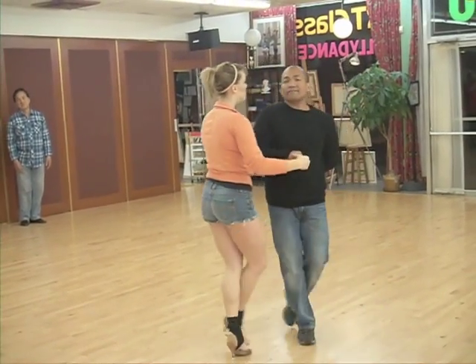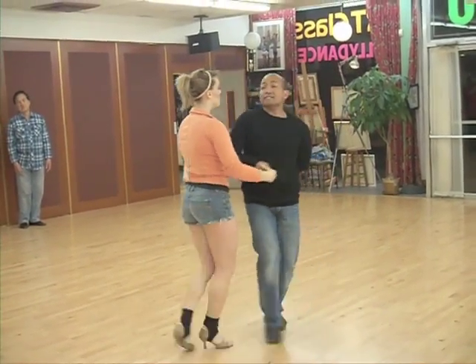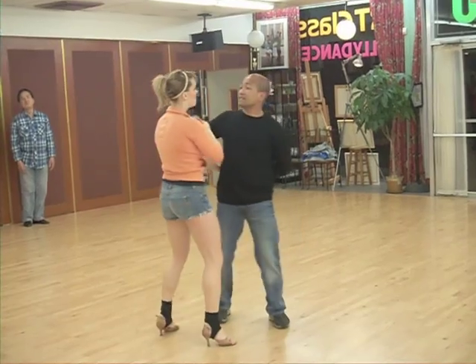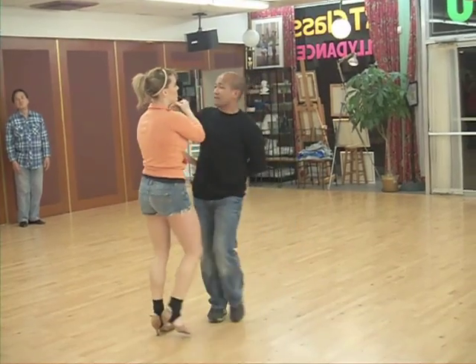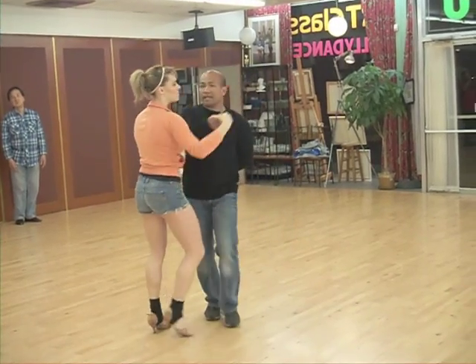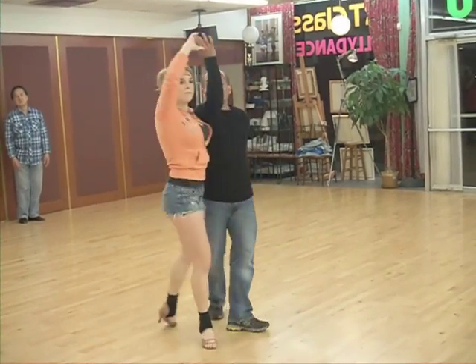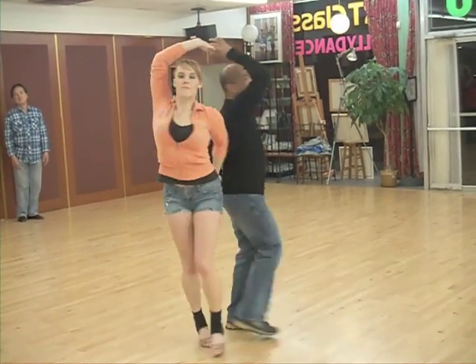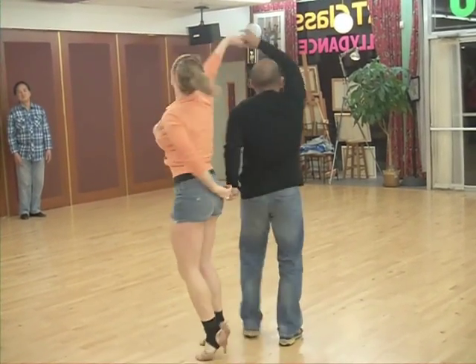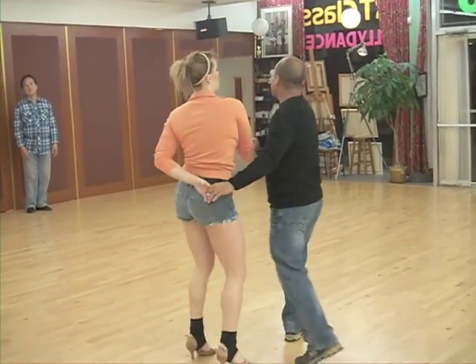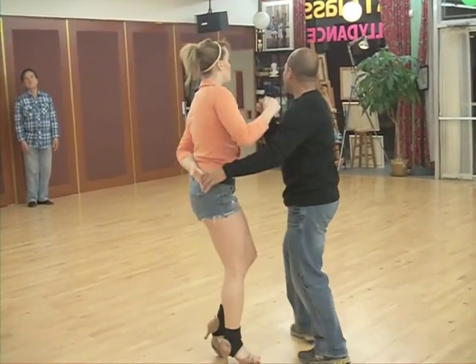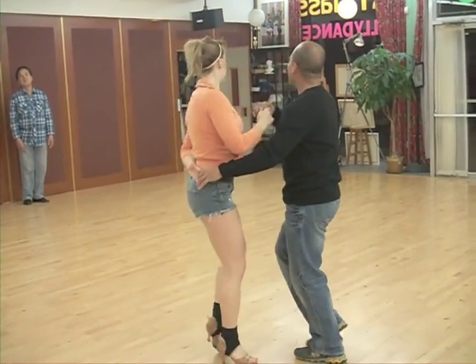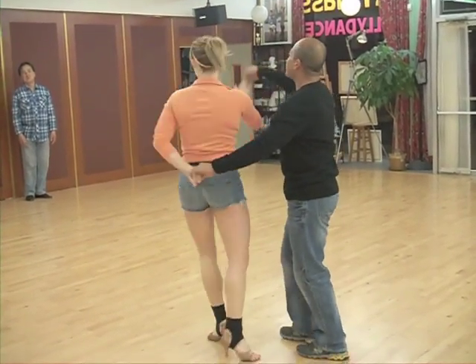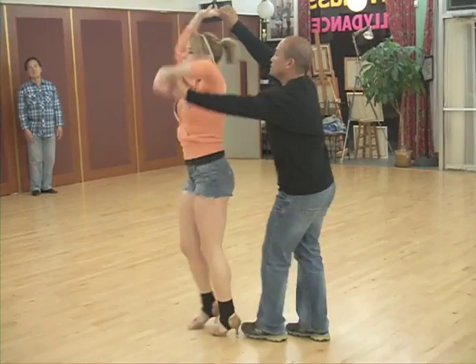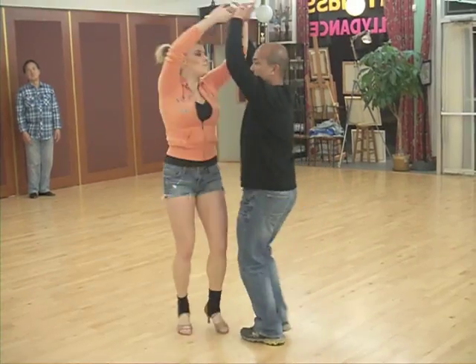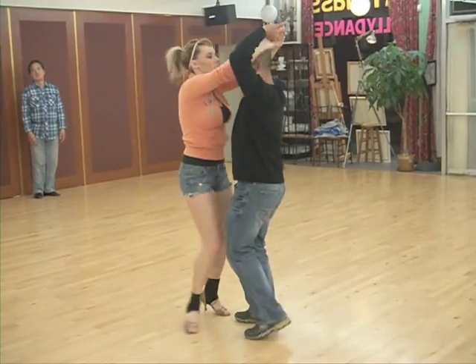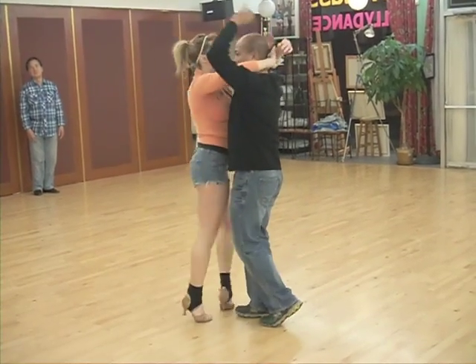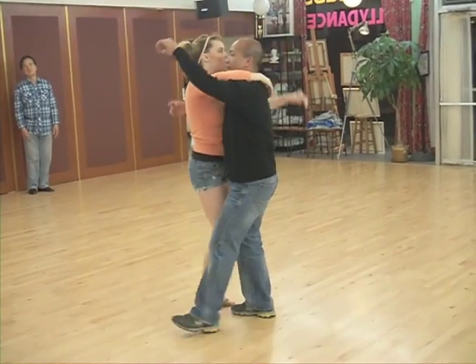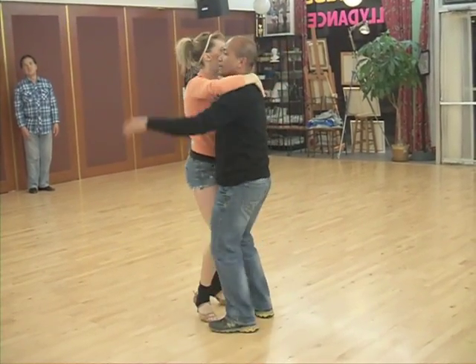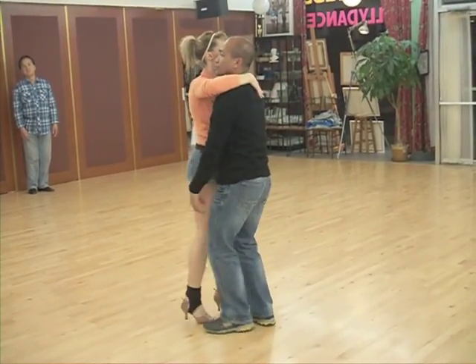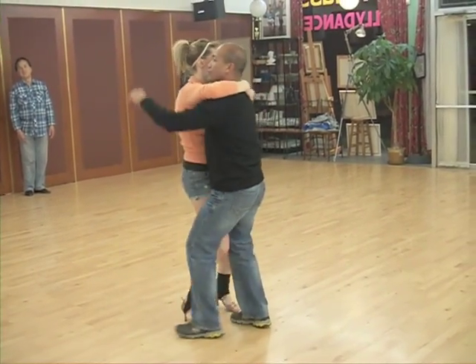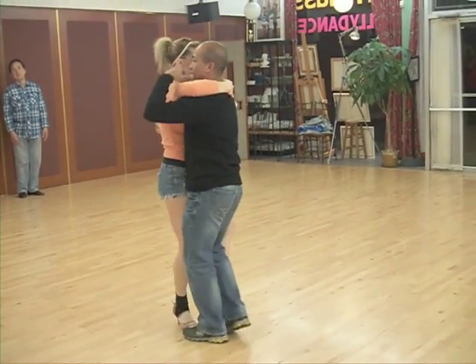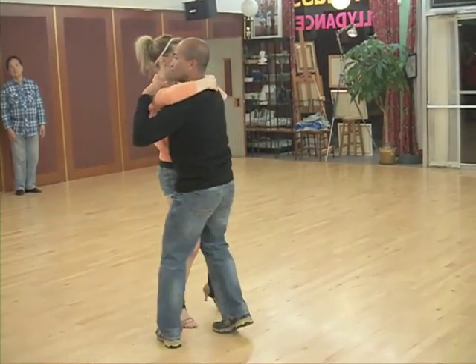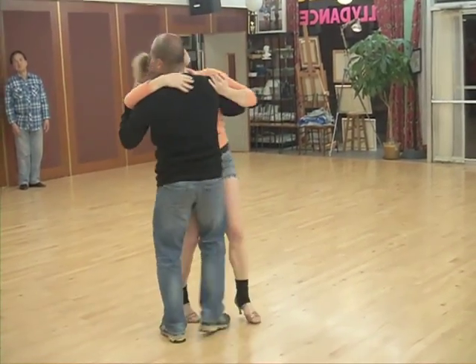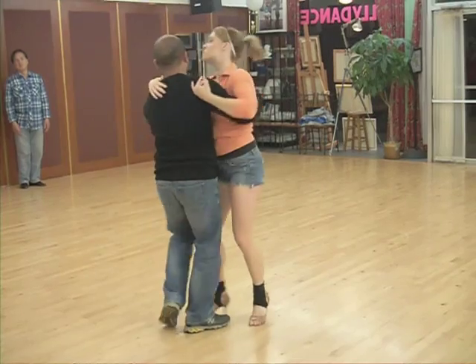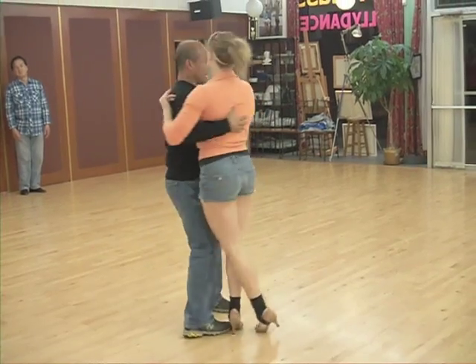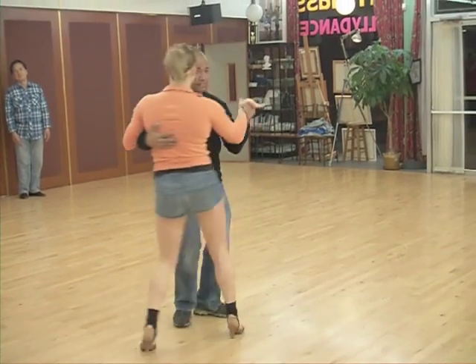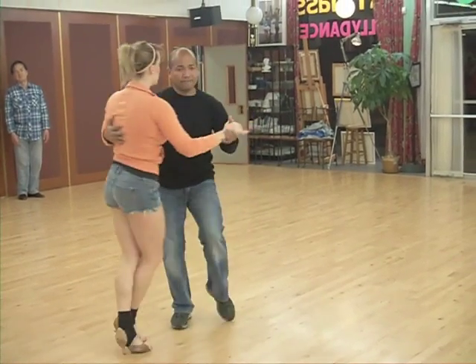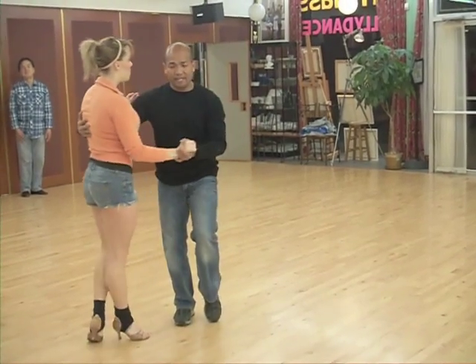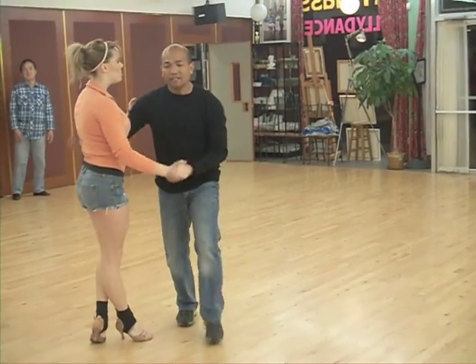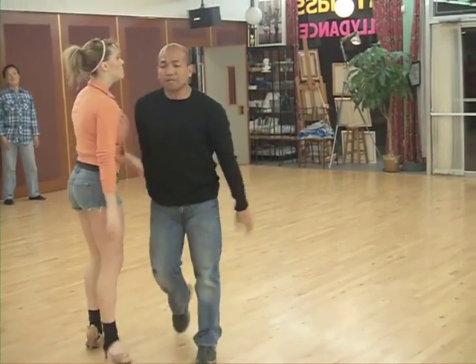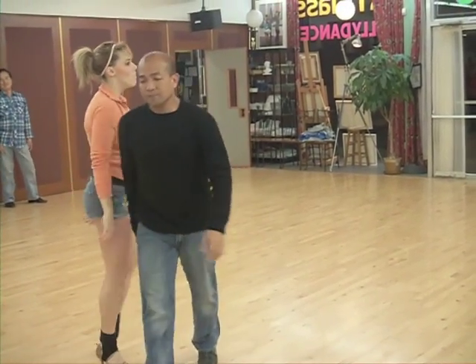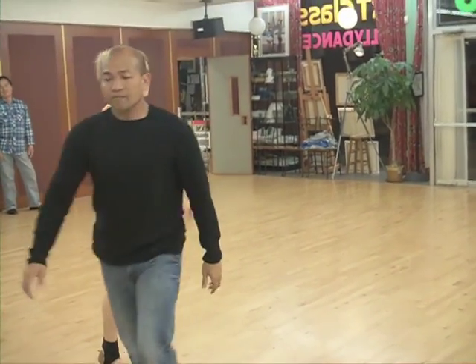5, 6, 7, 8, and 1, 2, 3, and 4. 5, 6, 7, 8, and 1, 2, 3, and 4. 5, 6, 7, 8. Hold up, there's music now.